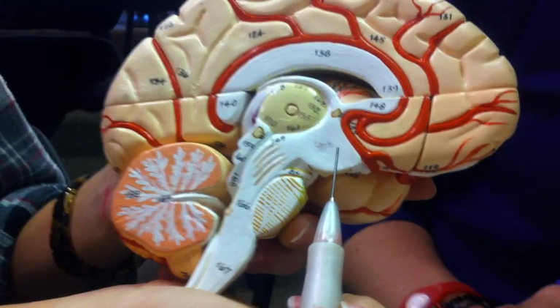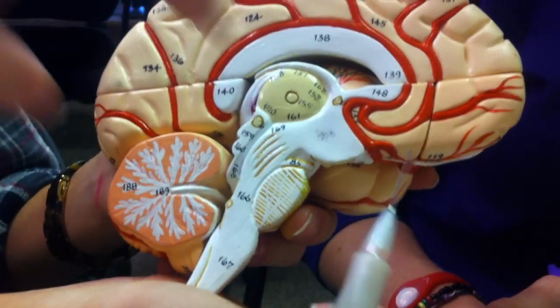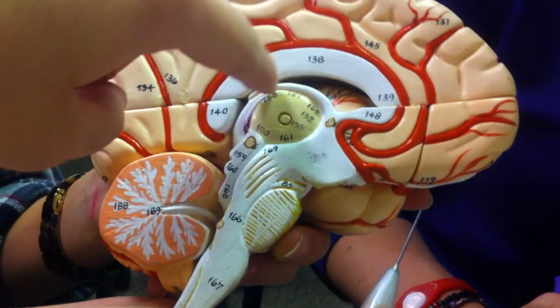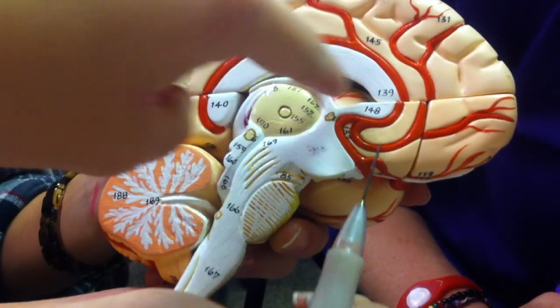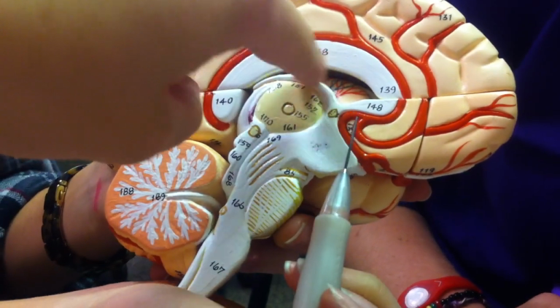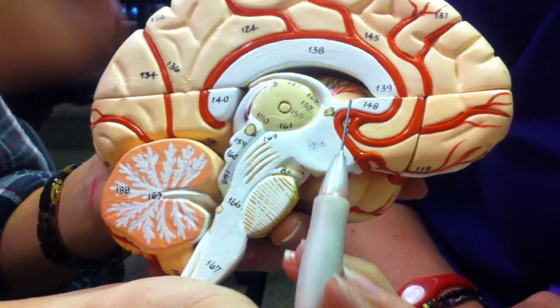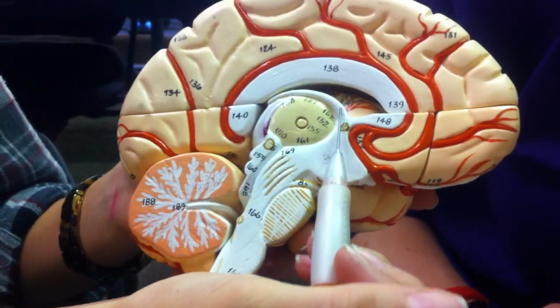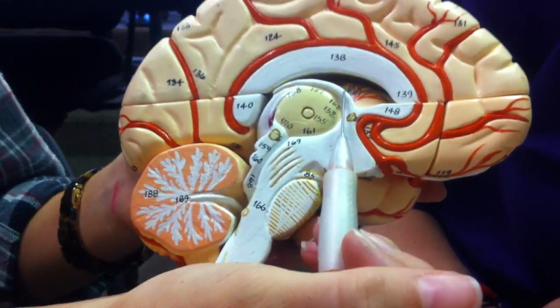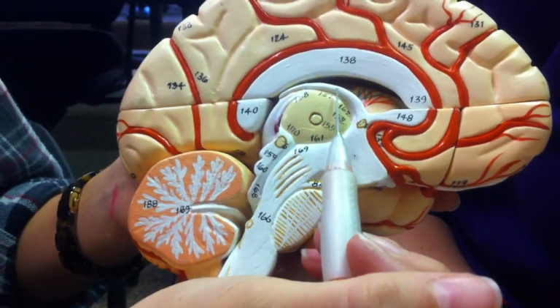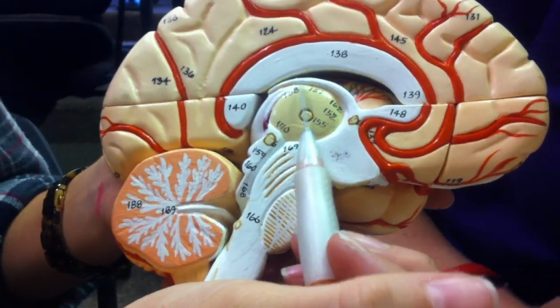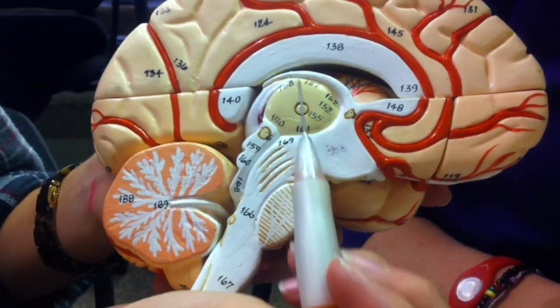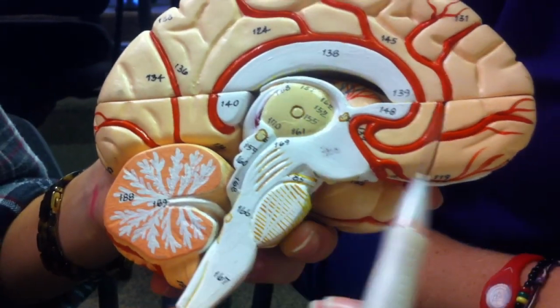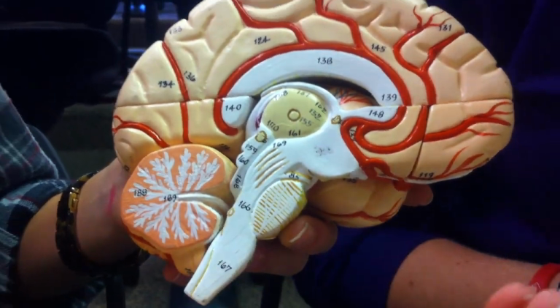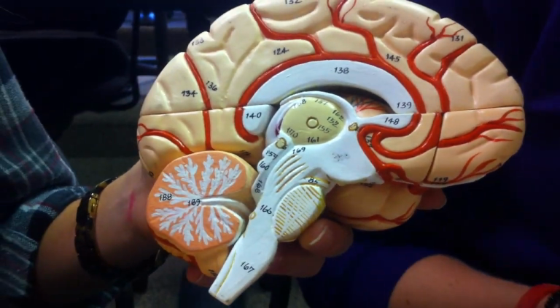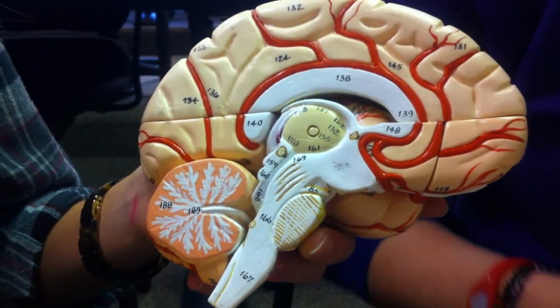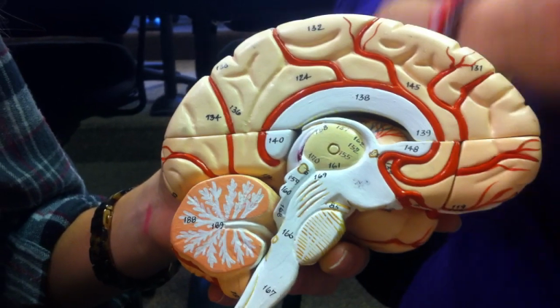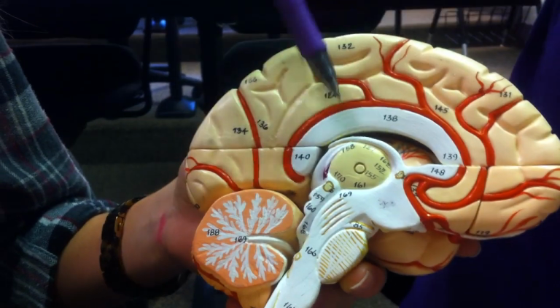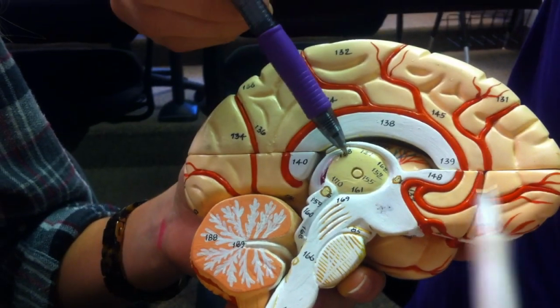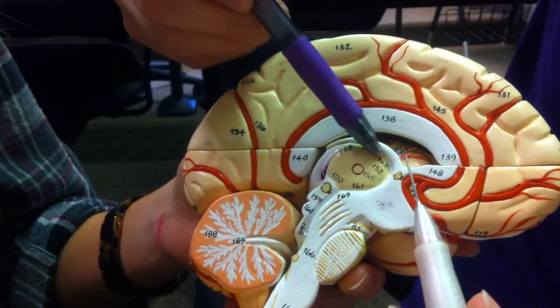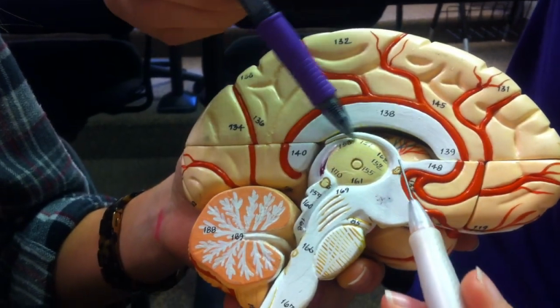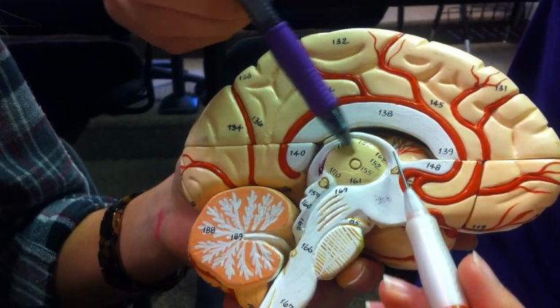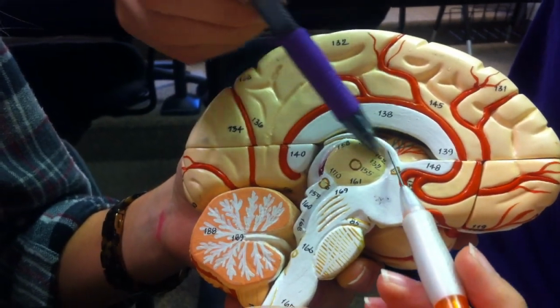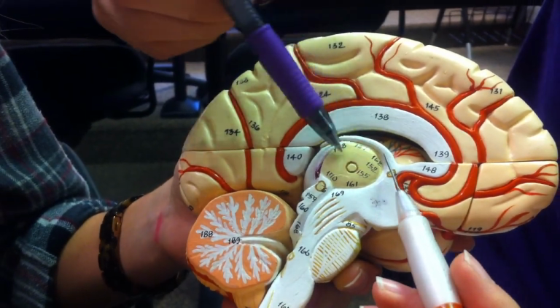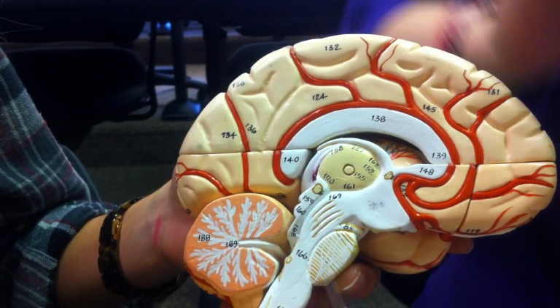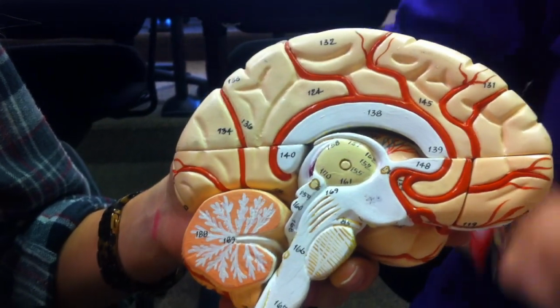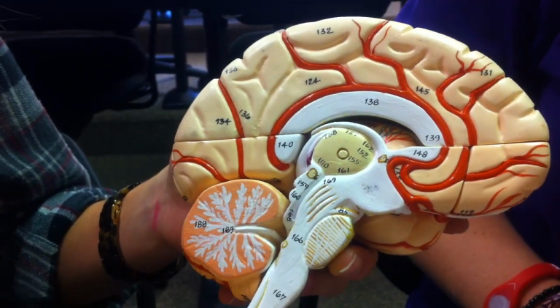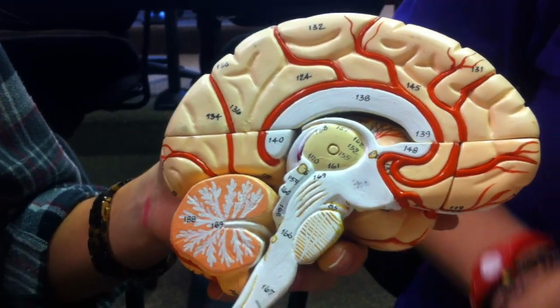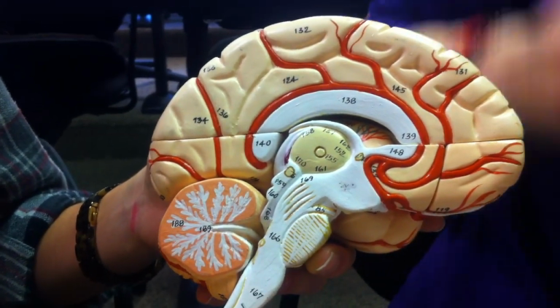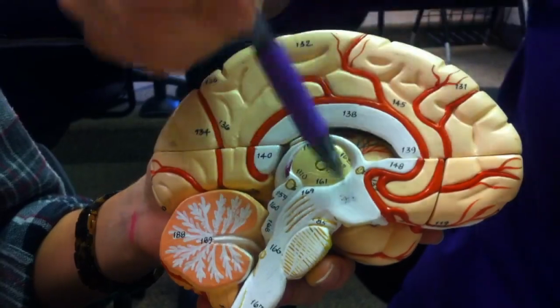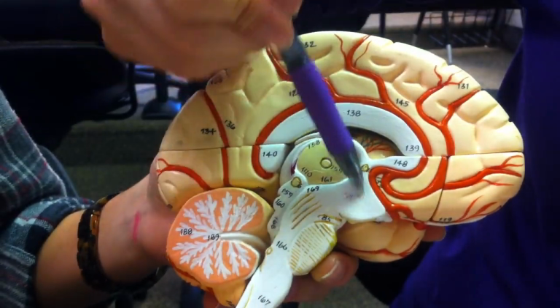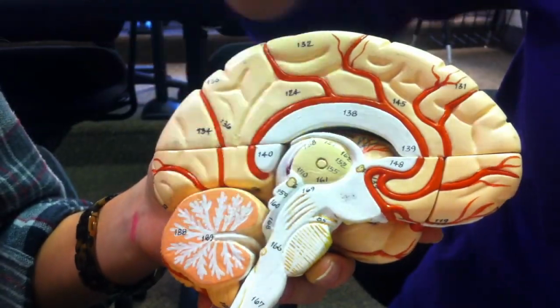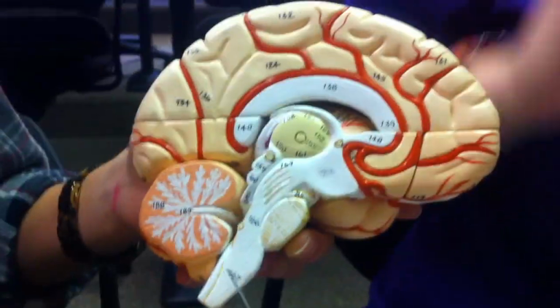Is that the thalamus? Yeah, on this brain it's kind of hard to tell. It's this part right here. And then the hypothalamus is right here.